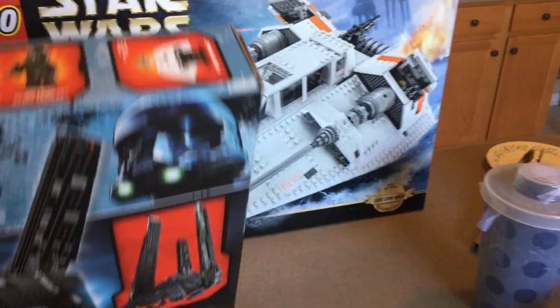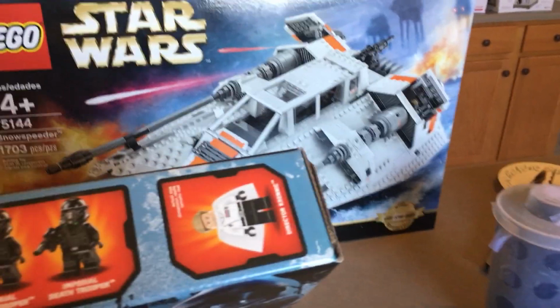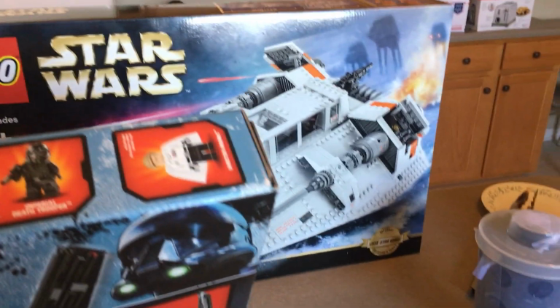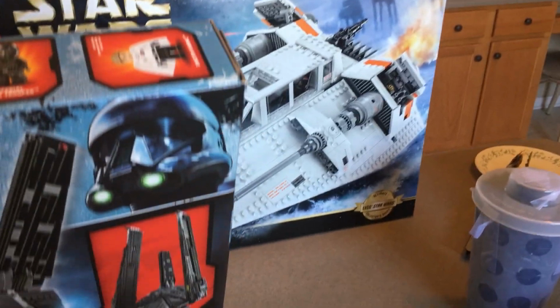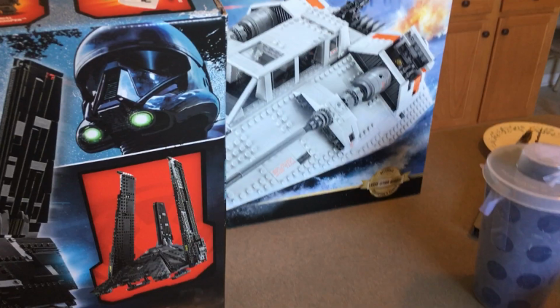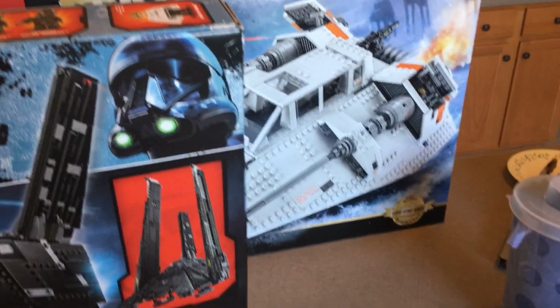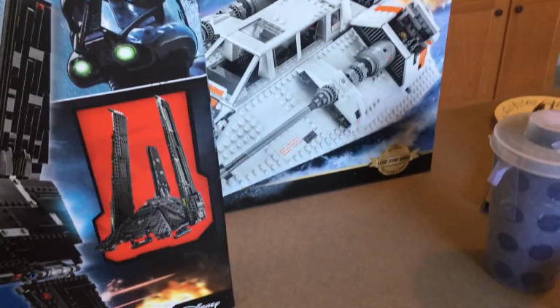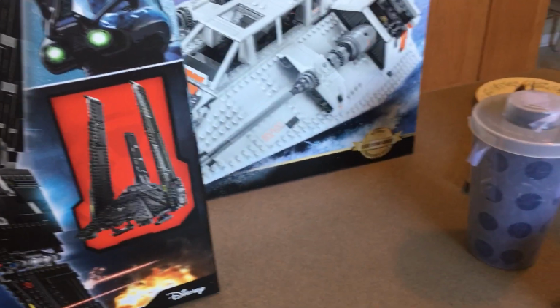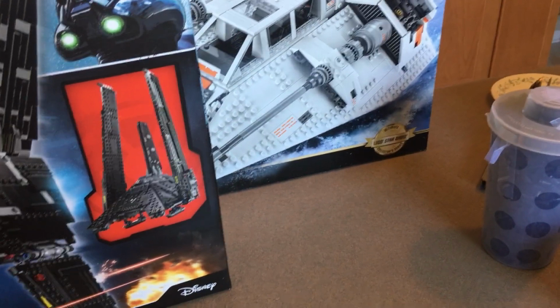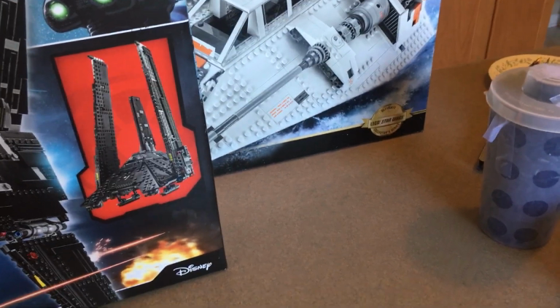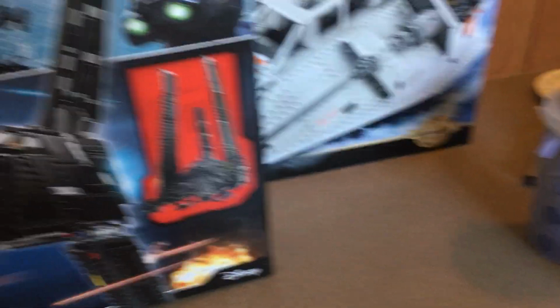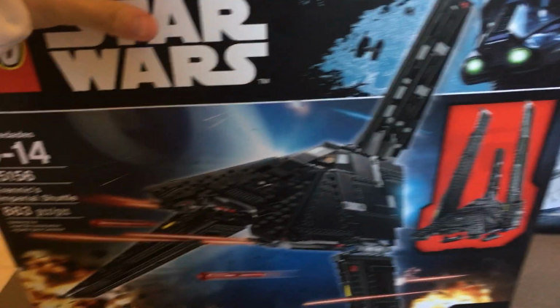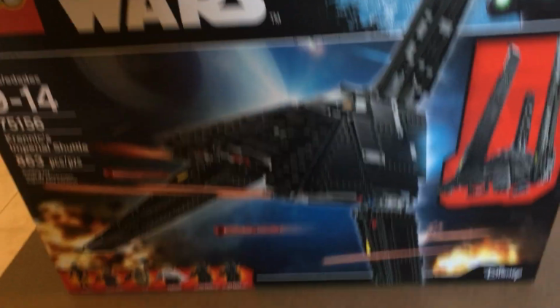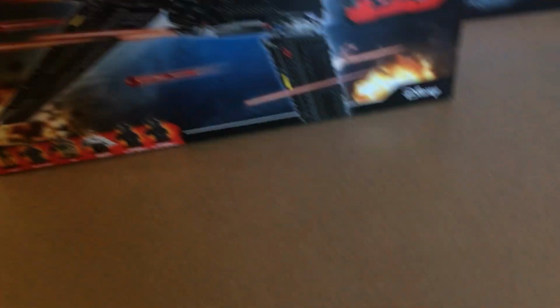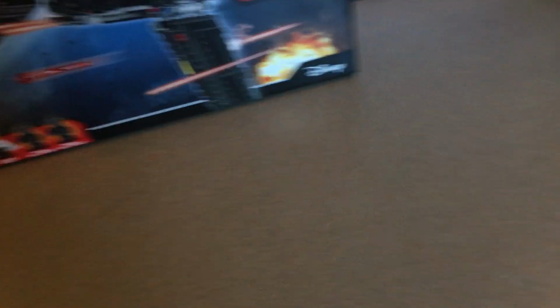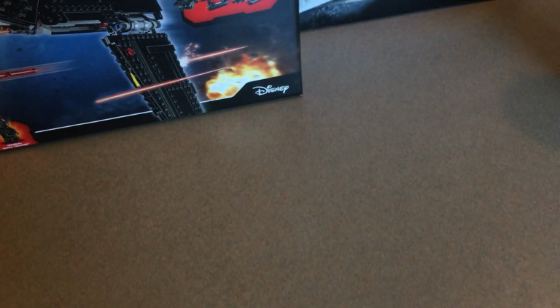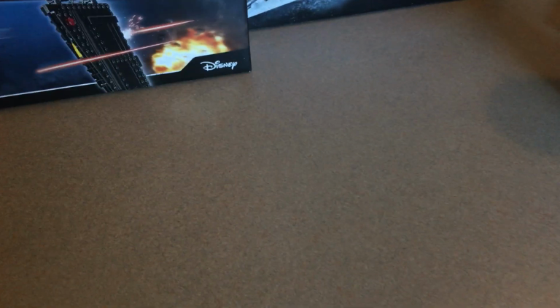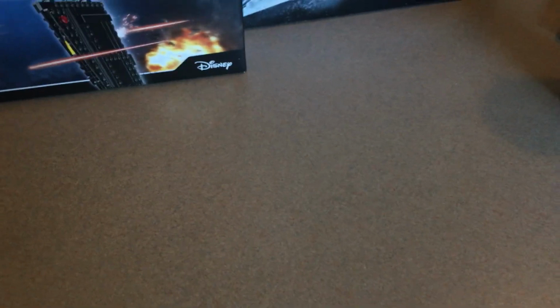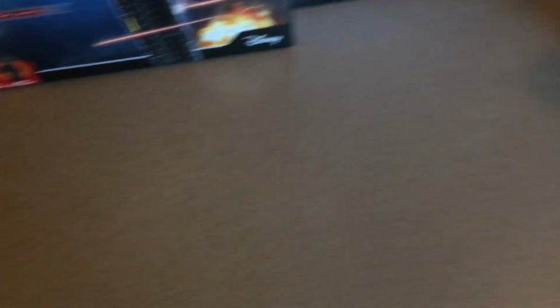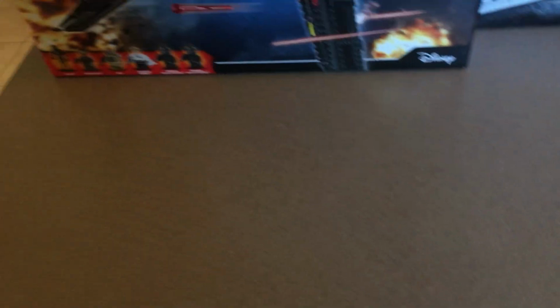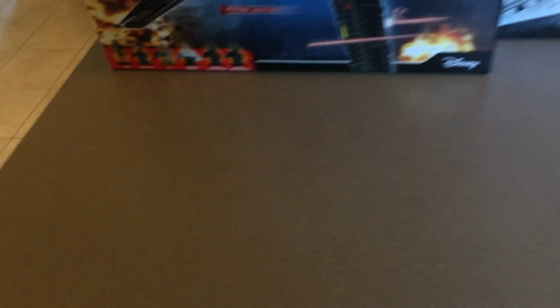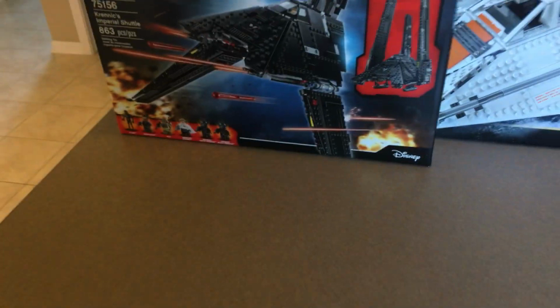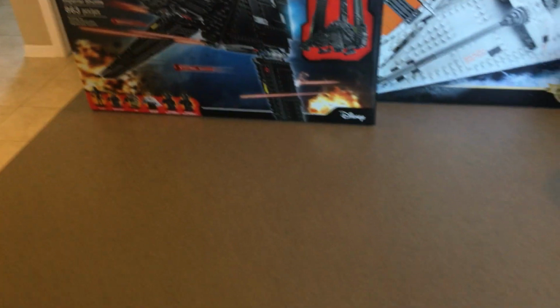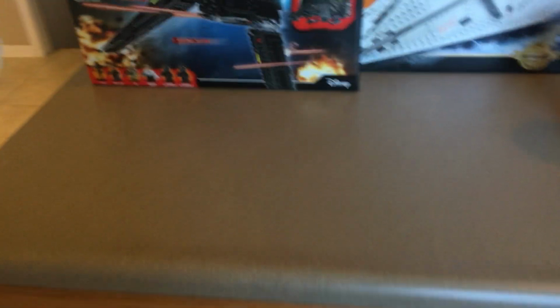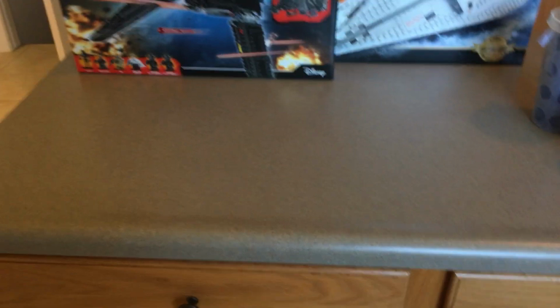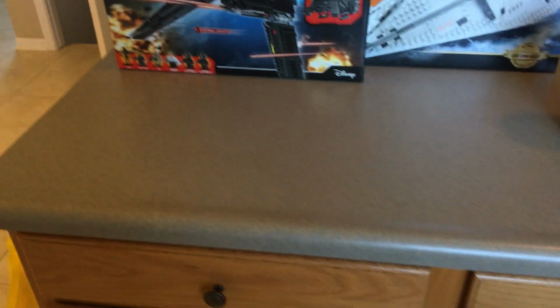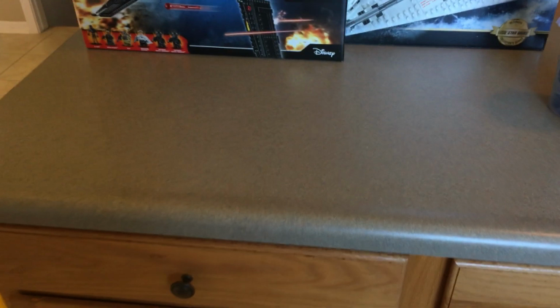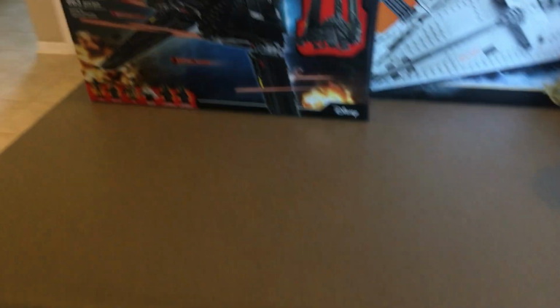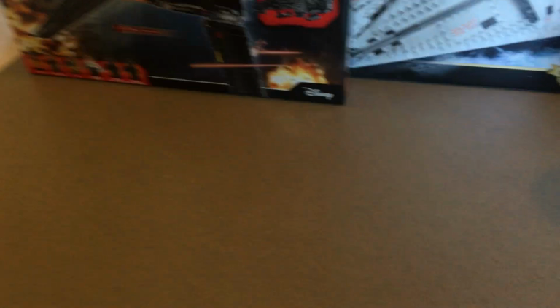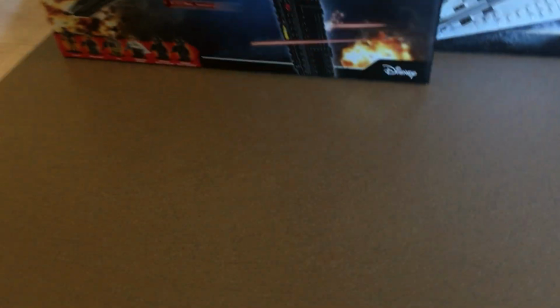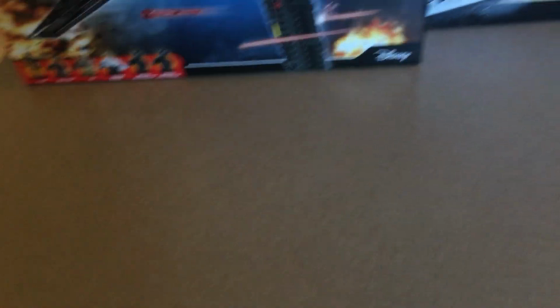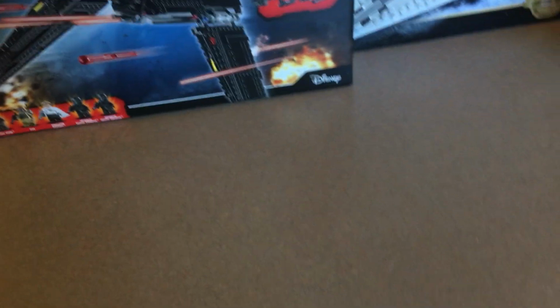Got the Snow Speeder — I'll be keeping that one sealed until I get another one, which I hopefully will pretty soon. The shuttle right here I will be building, probably not this weekend, but I'll just put it somewhere with the other sets I need or want to build kind of soon.